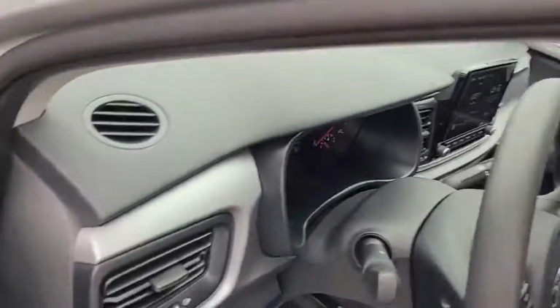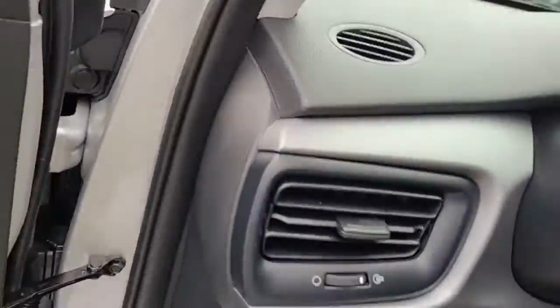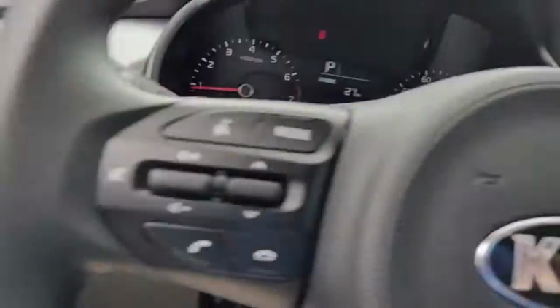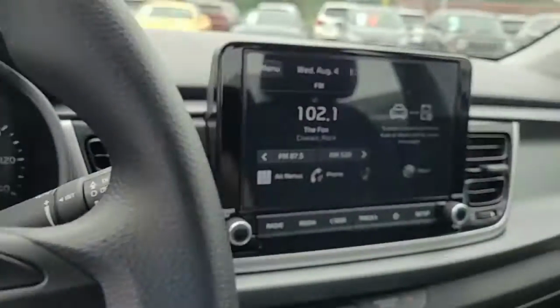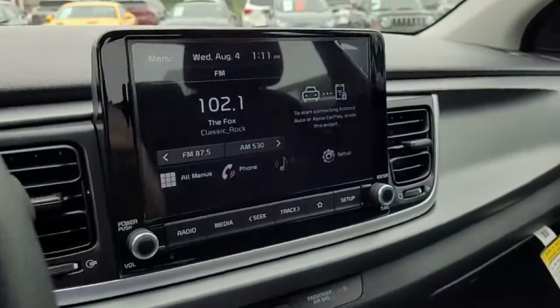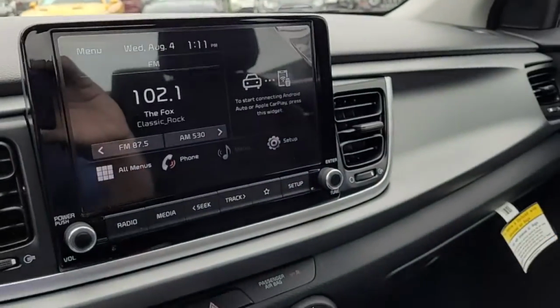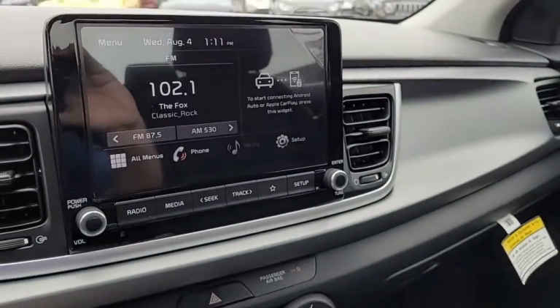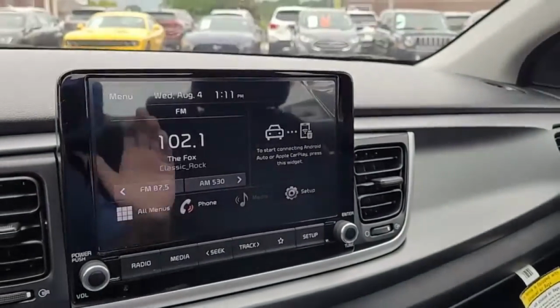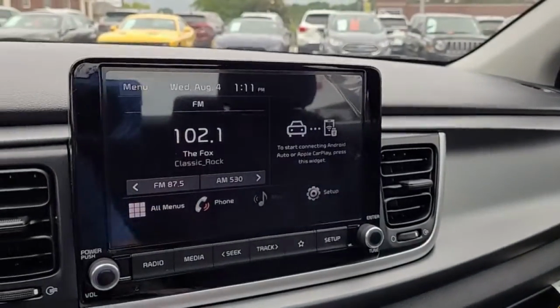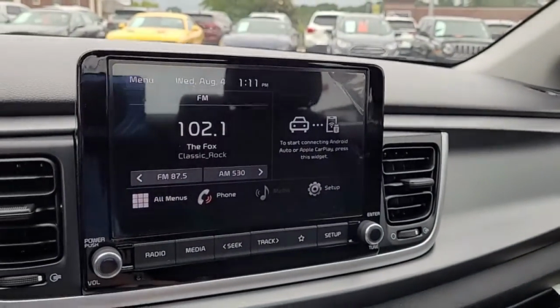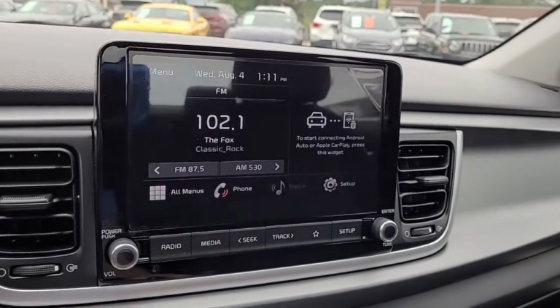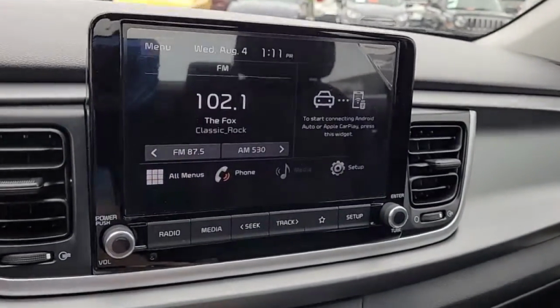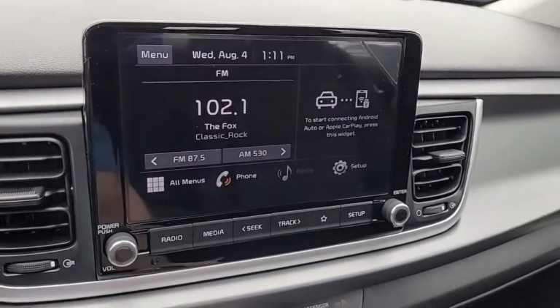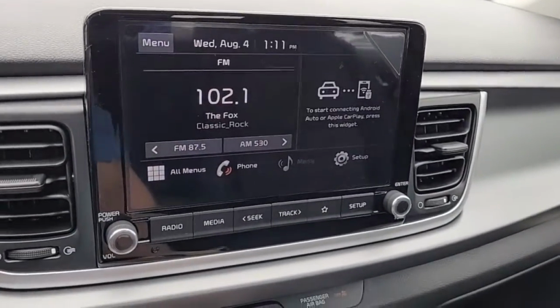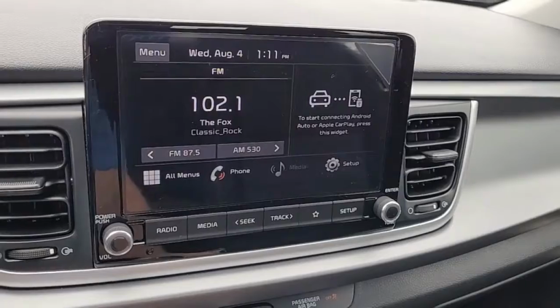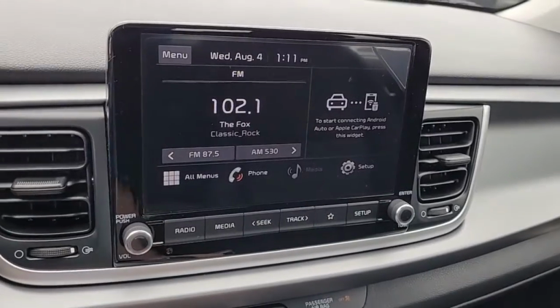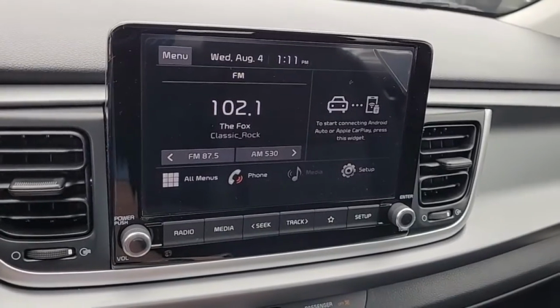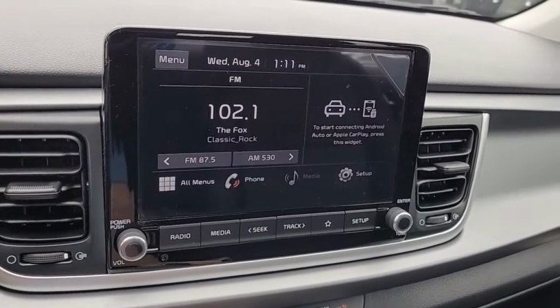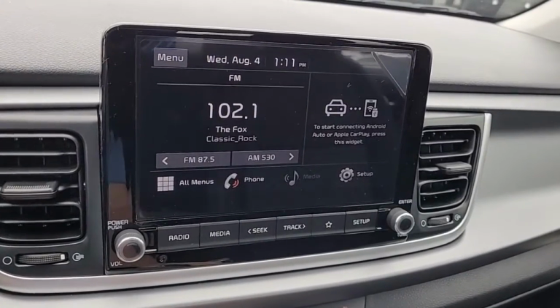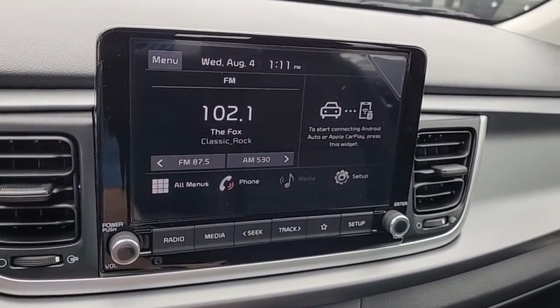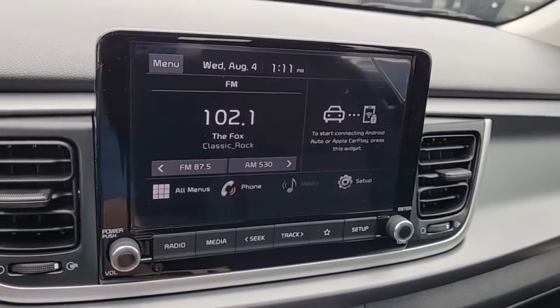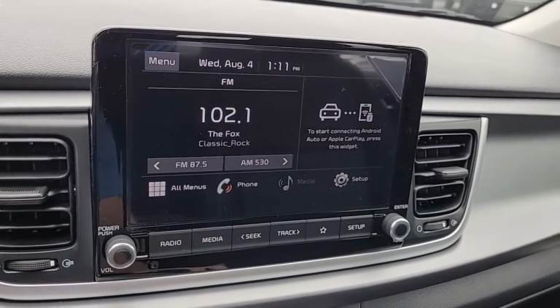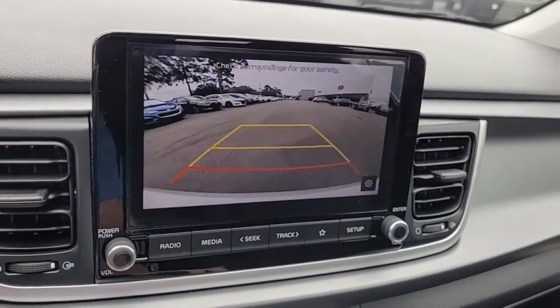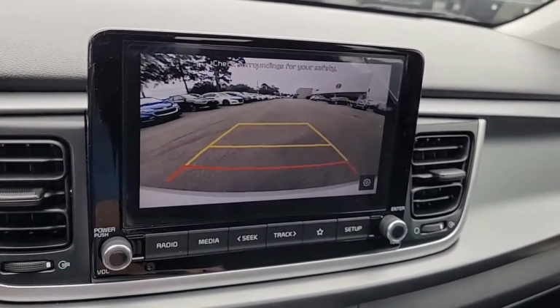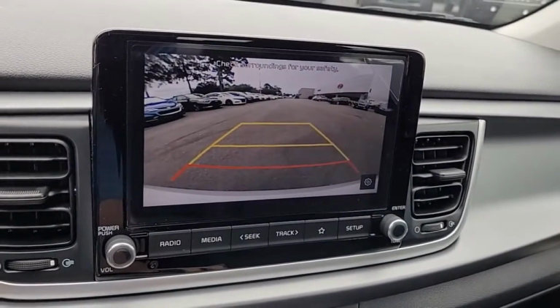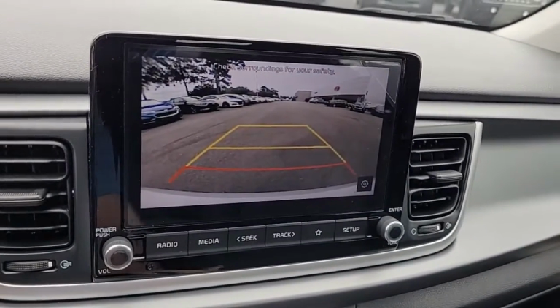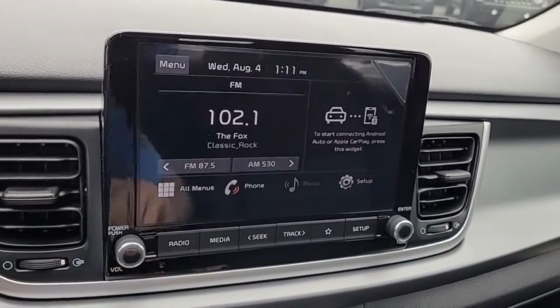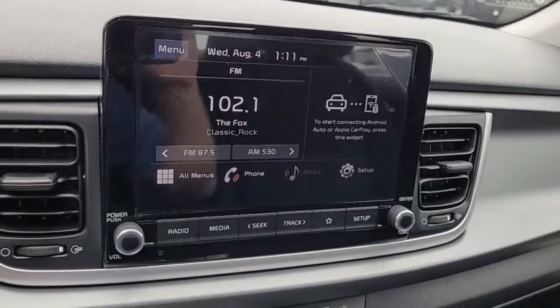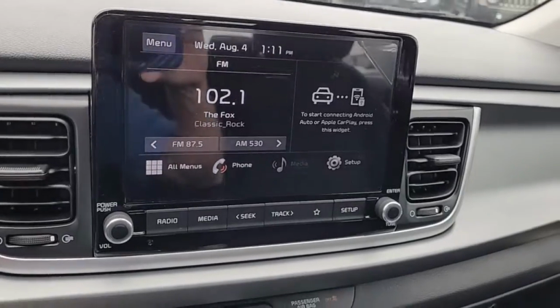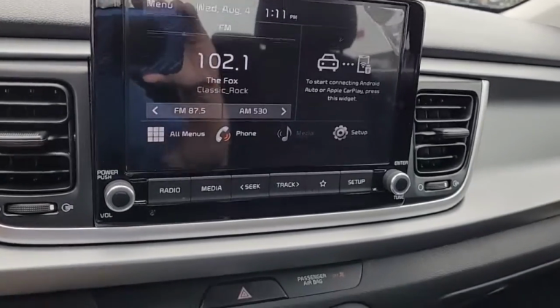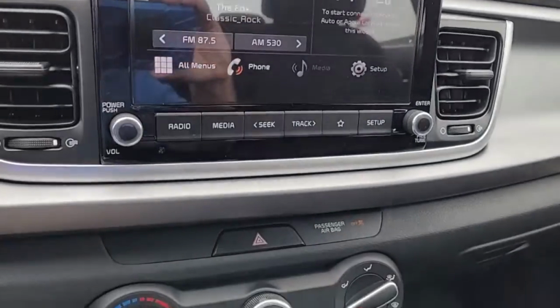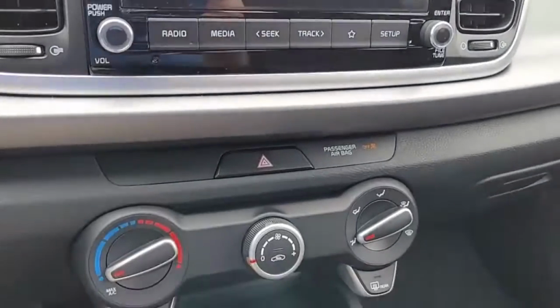It's got everything you really need for a car to take care of you safely and reliably. It's got a backup camera and an AM FM stereo system.